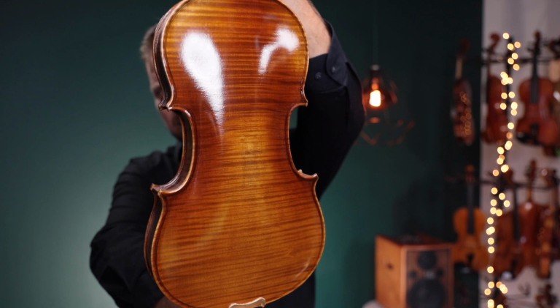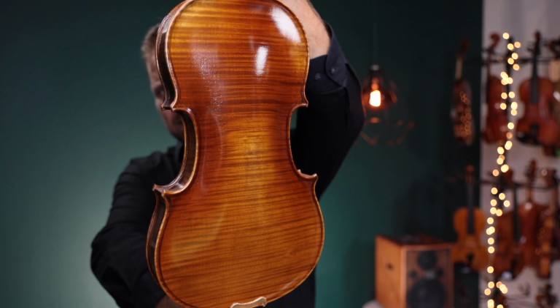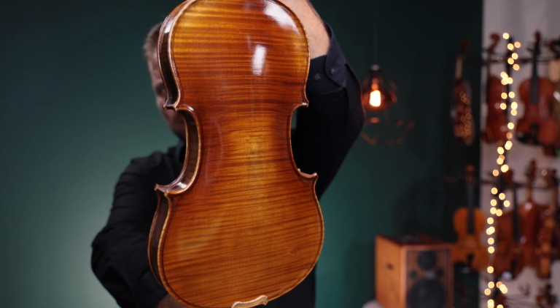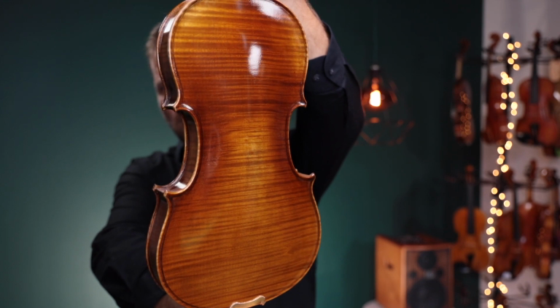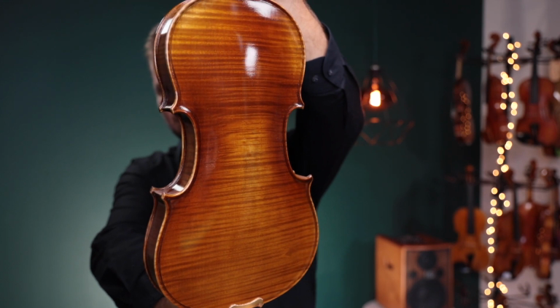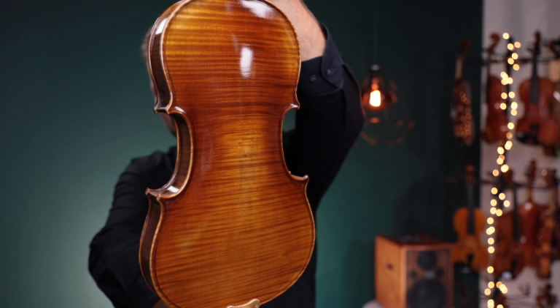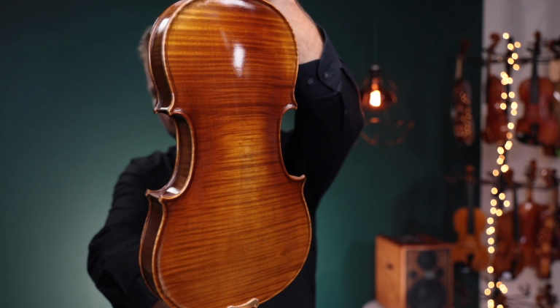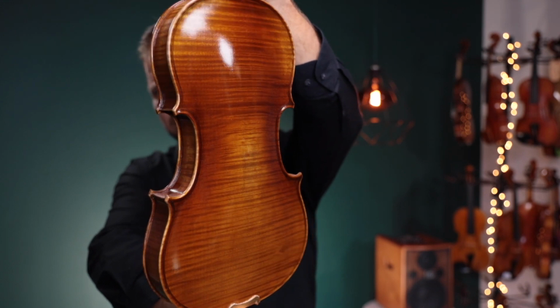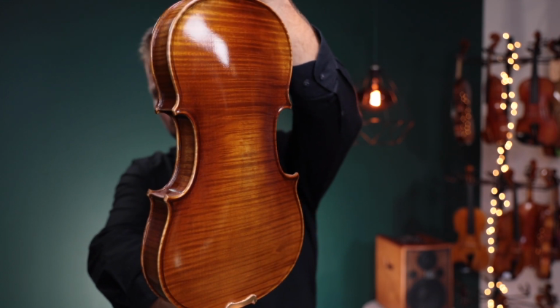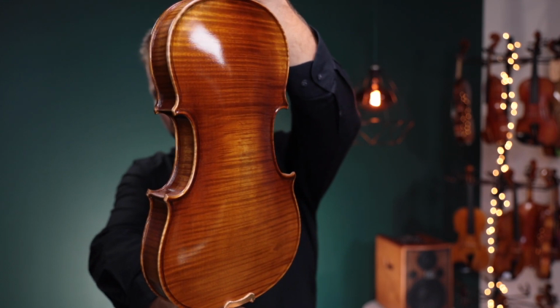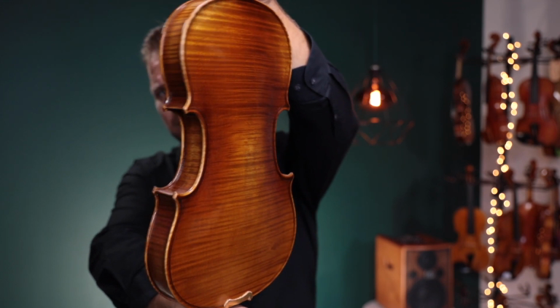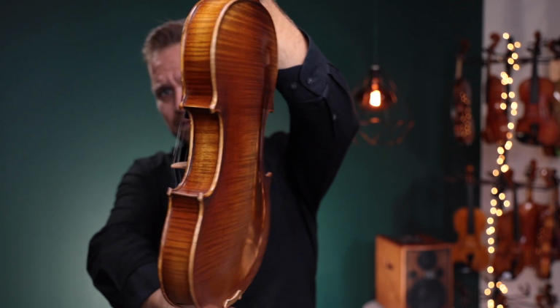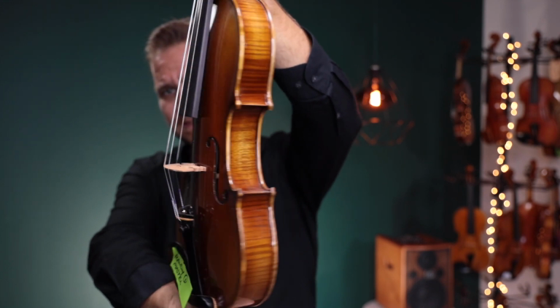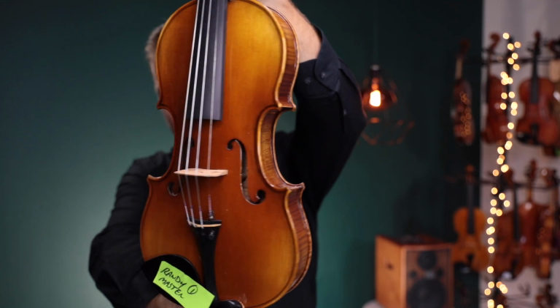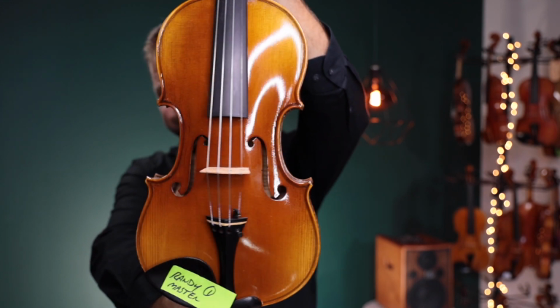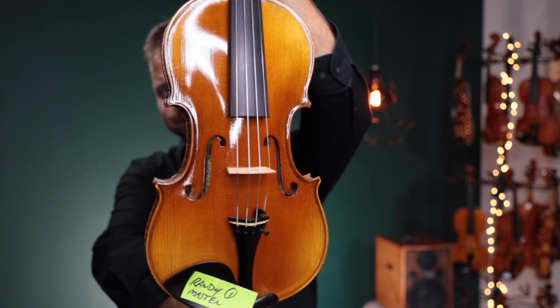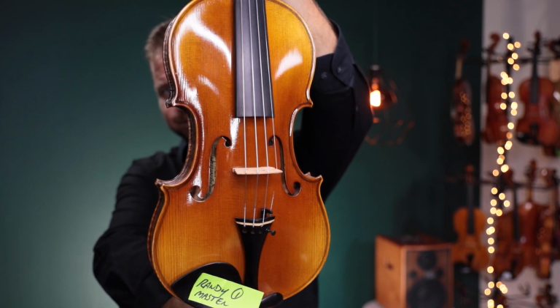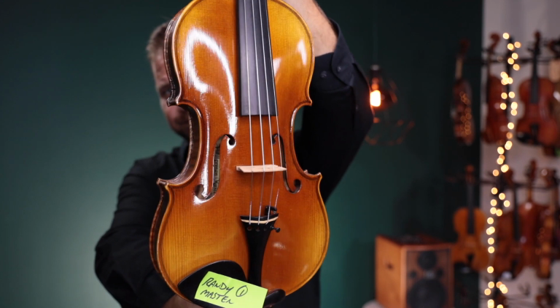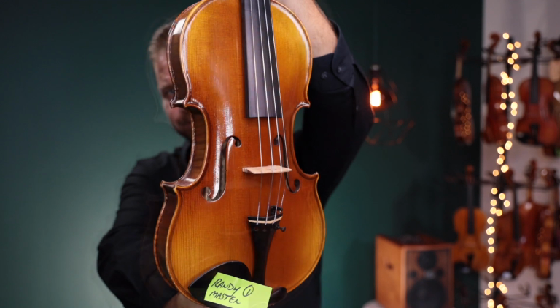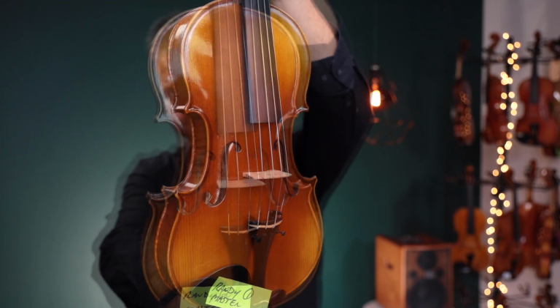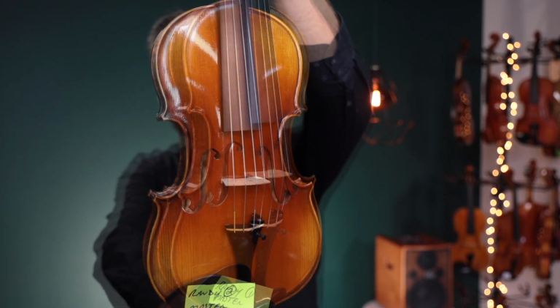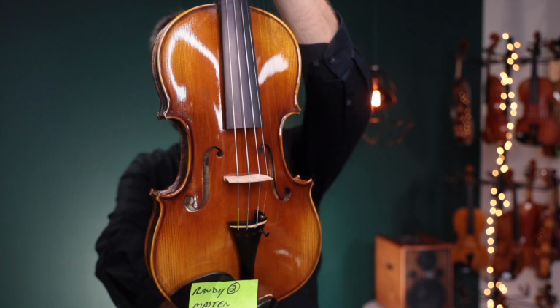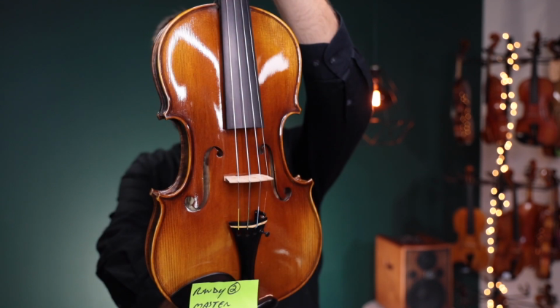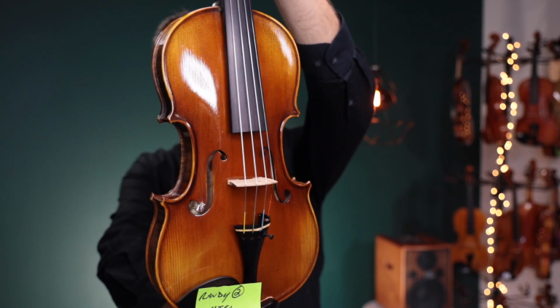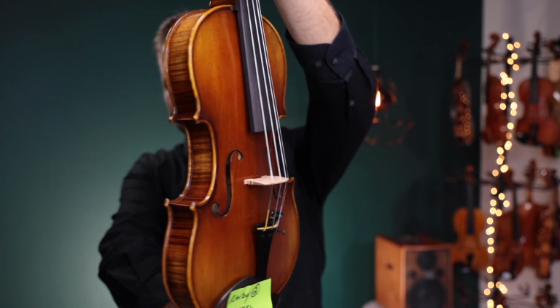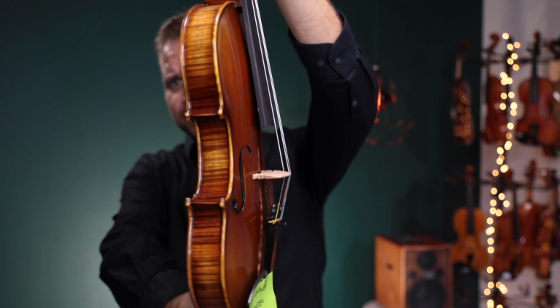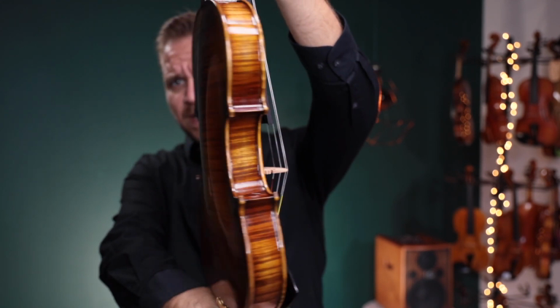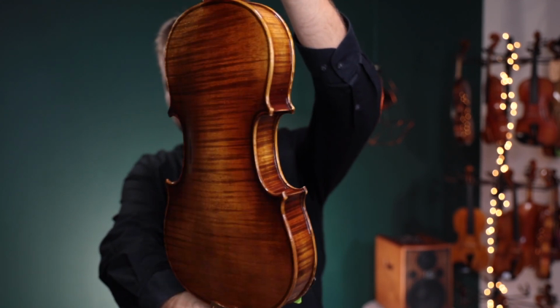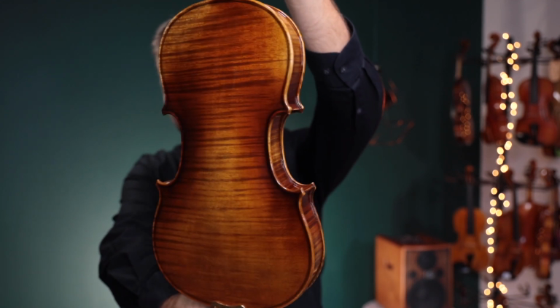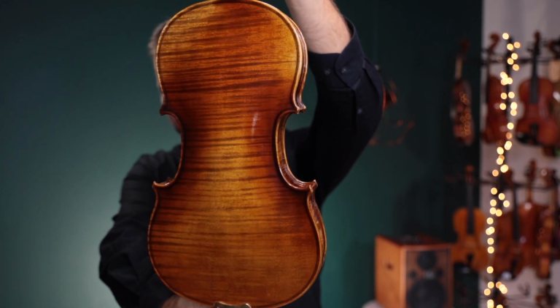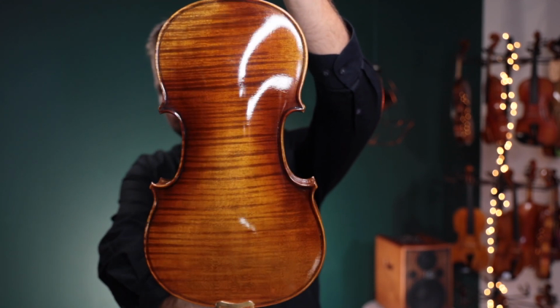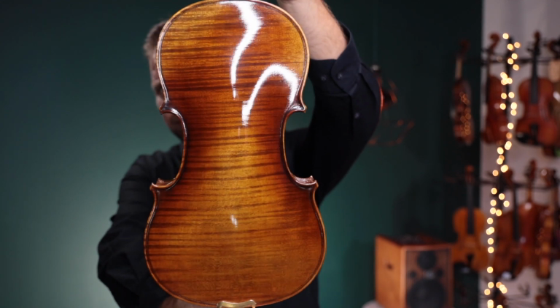This is number one. Alright. And up second, this is Fiddler Man Master number two.